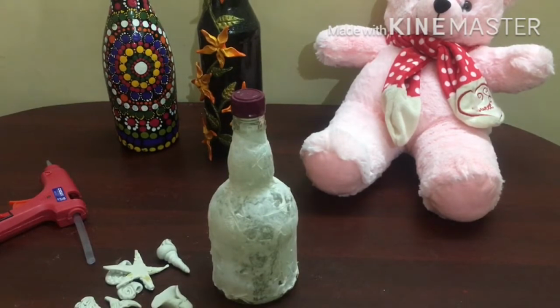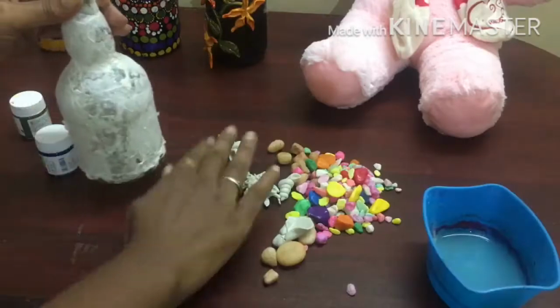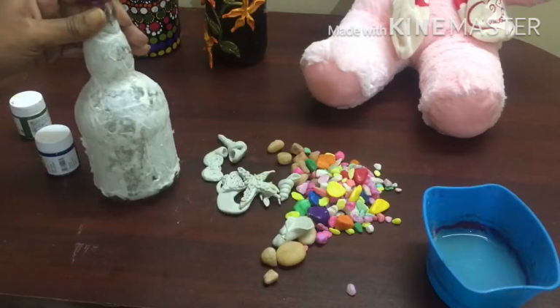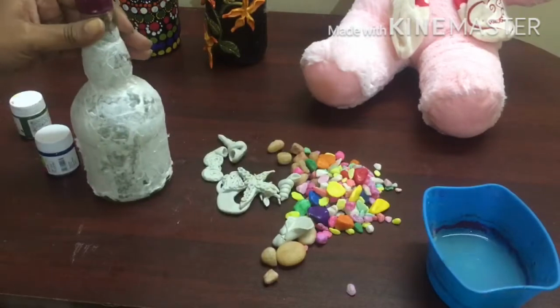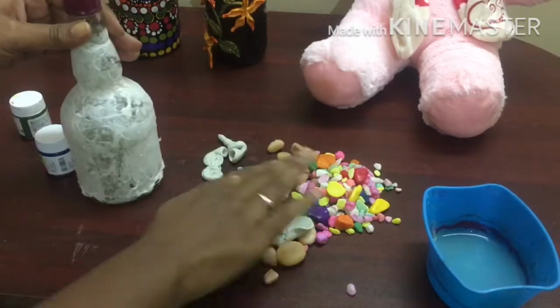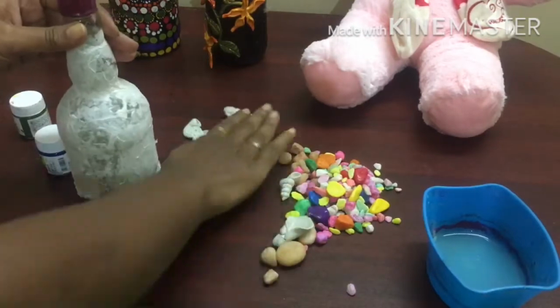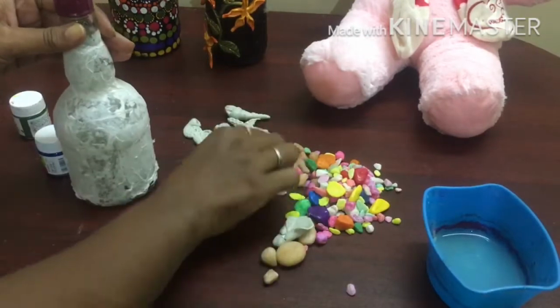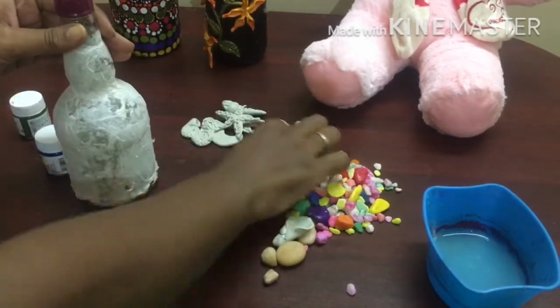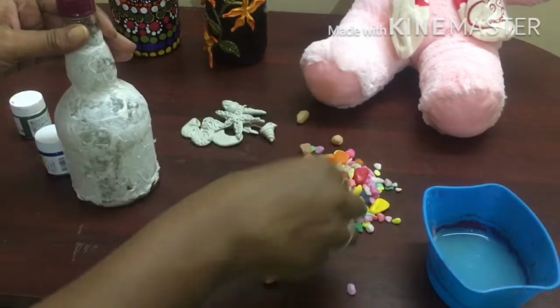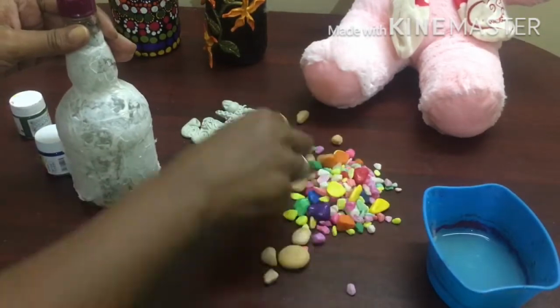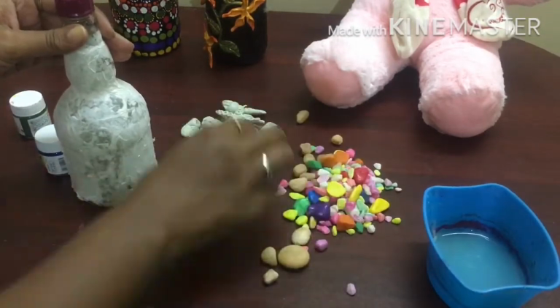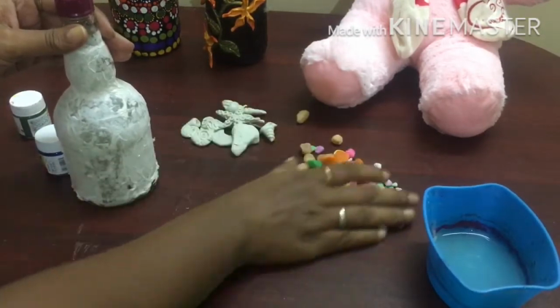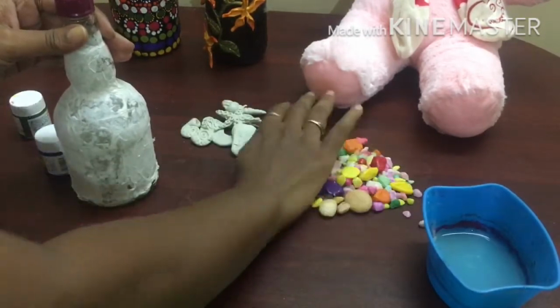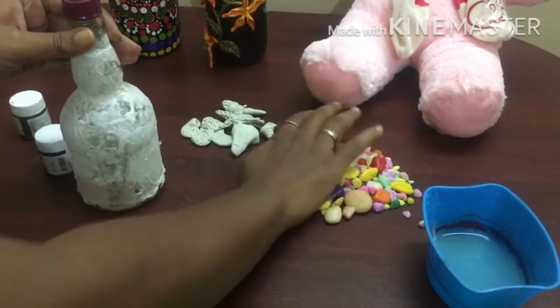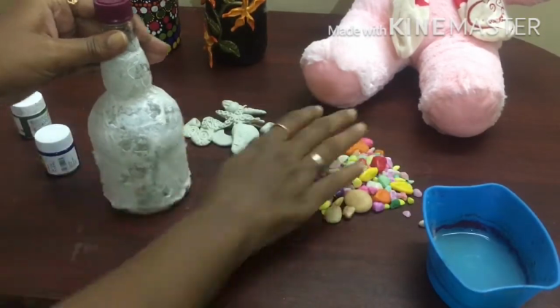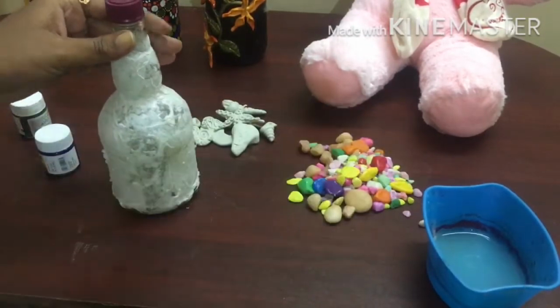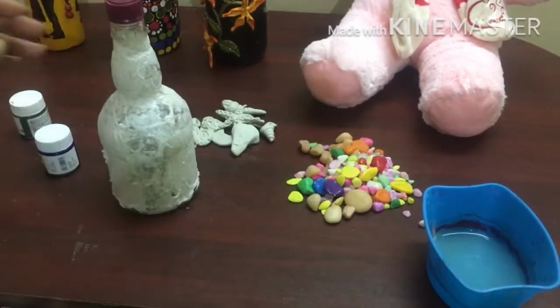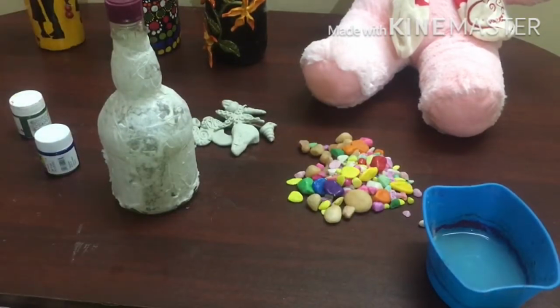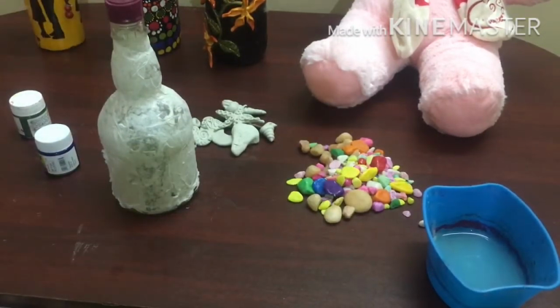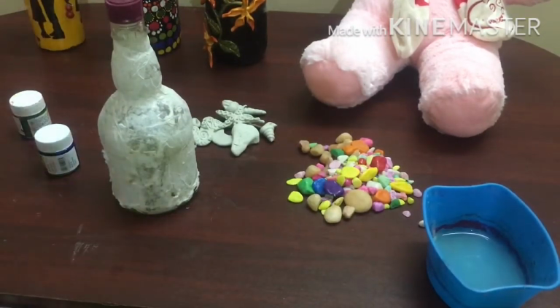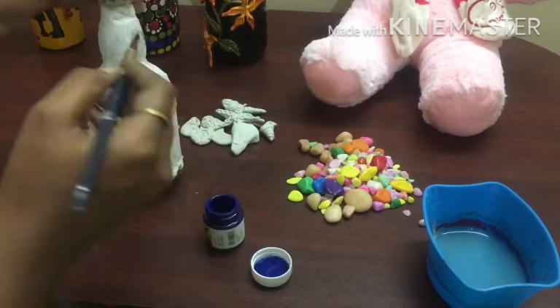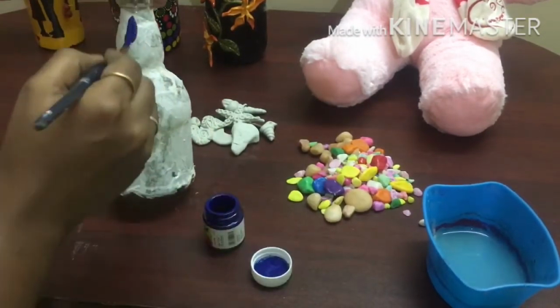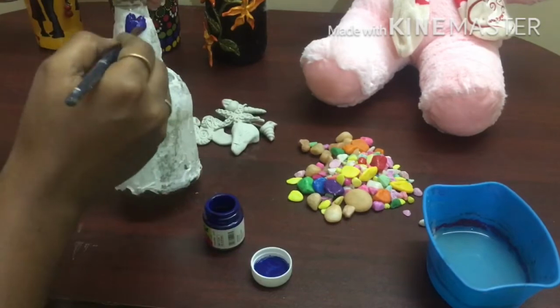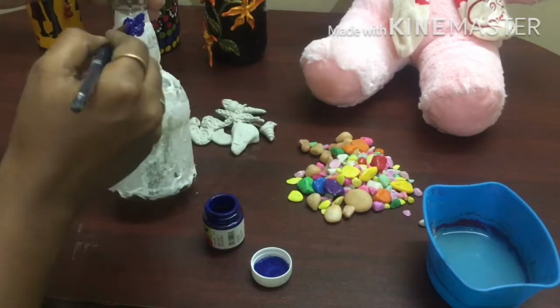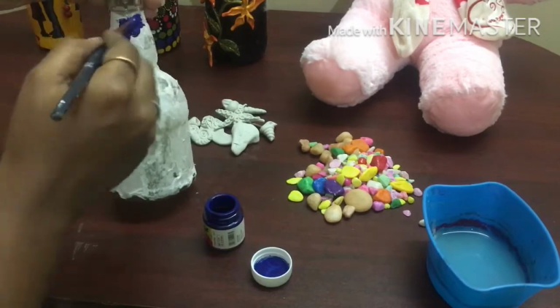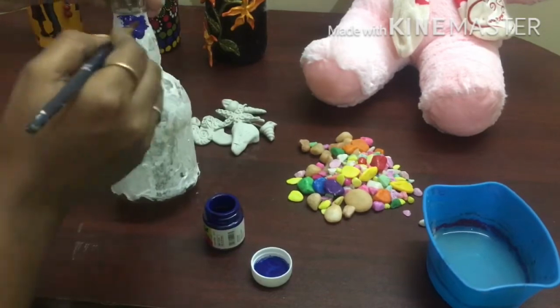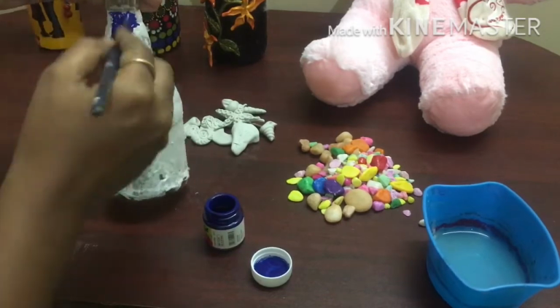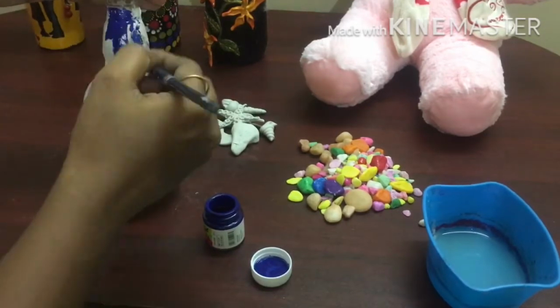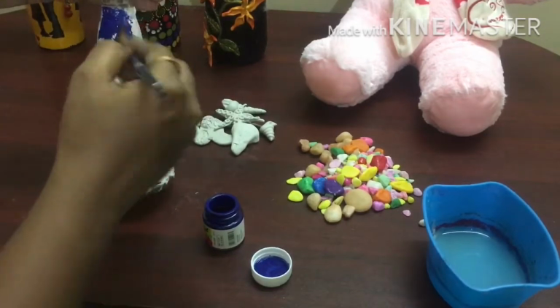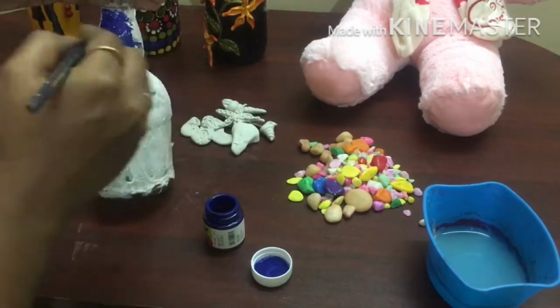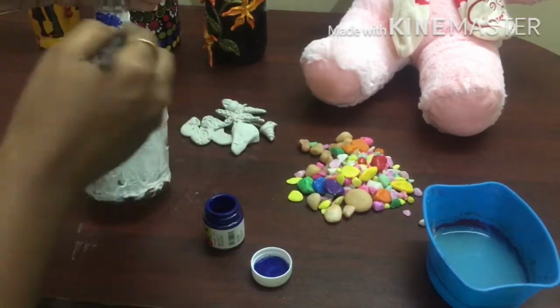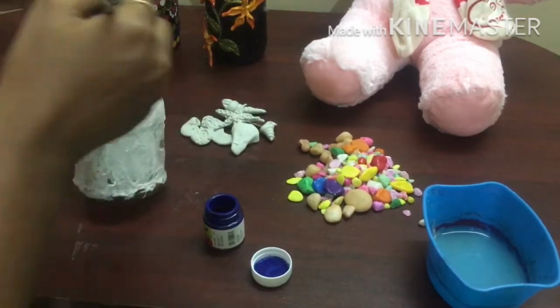We have already done a sea shell. We will put it in the Meen Tottie. We will see the sea shell as a mermaid.